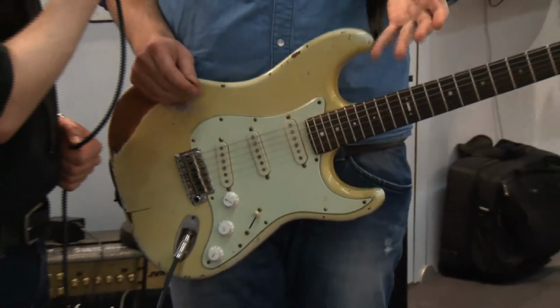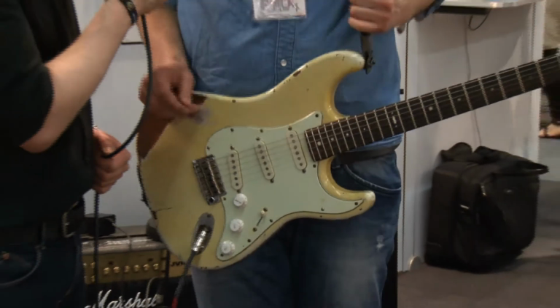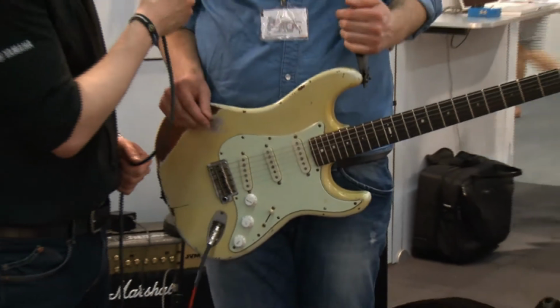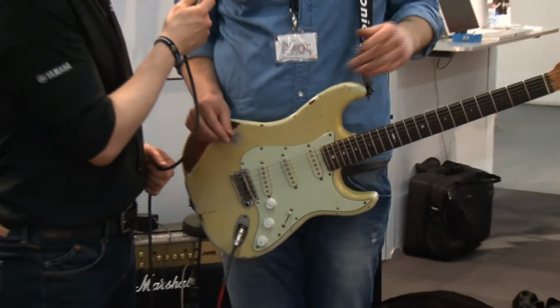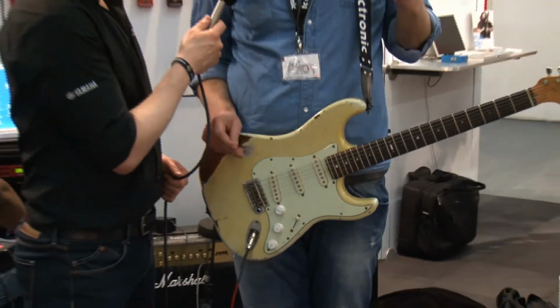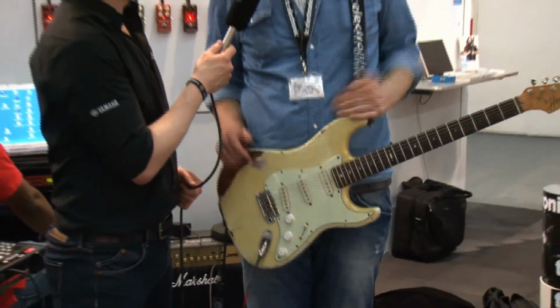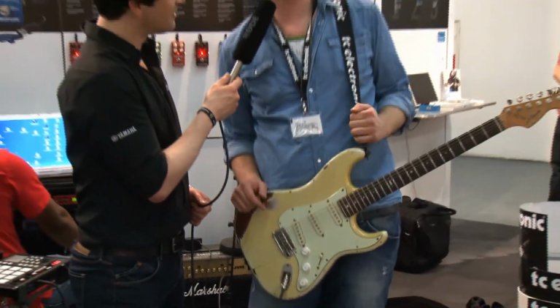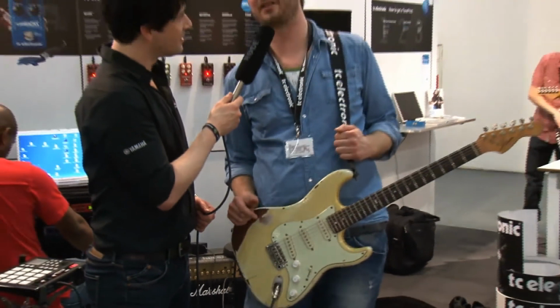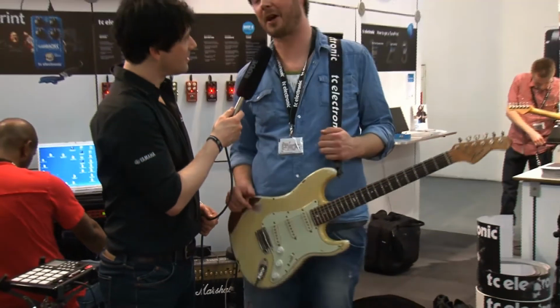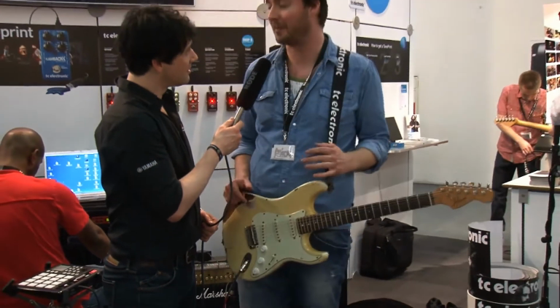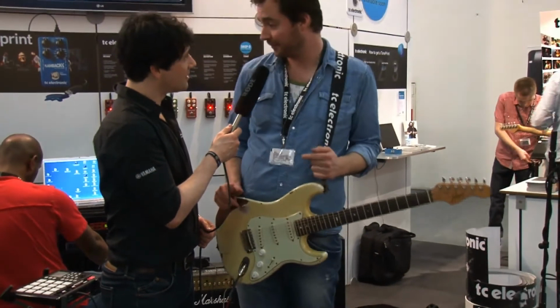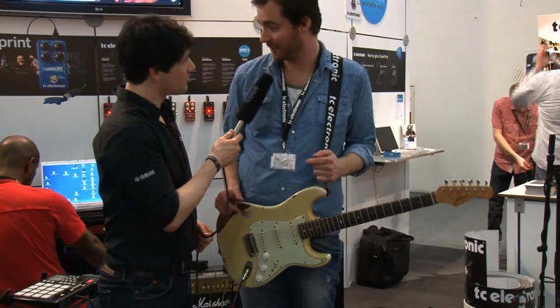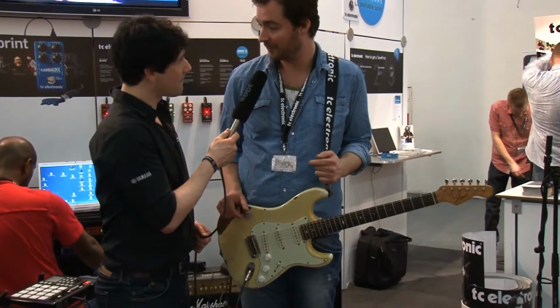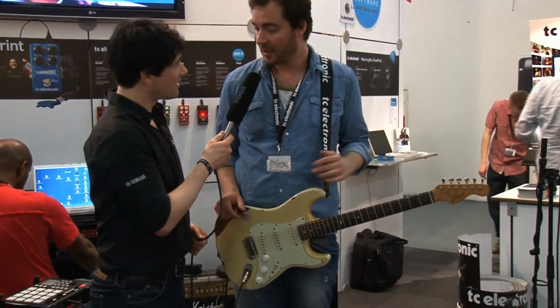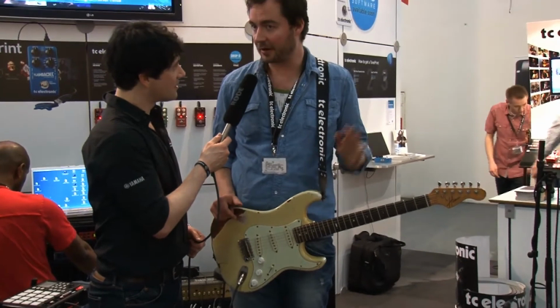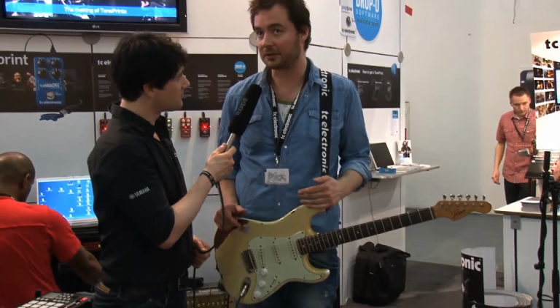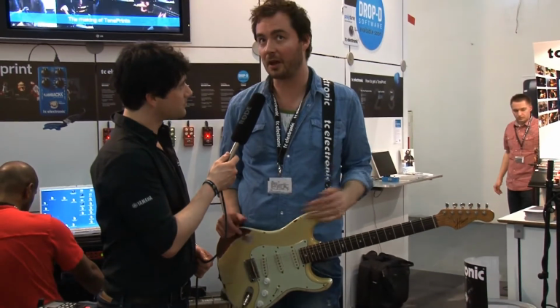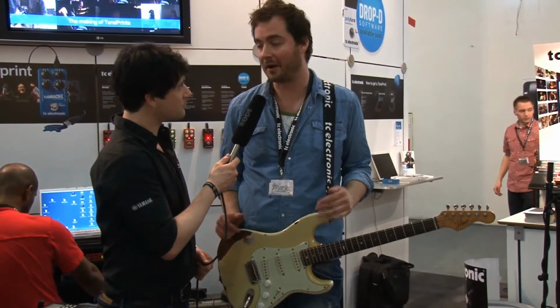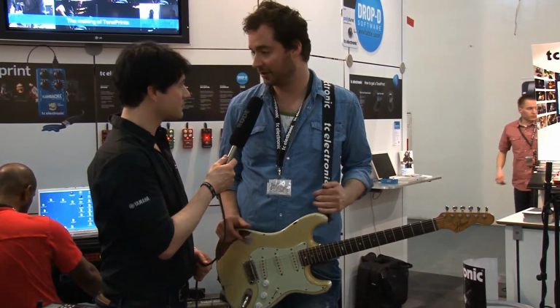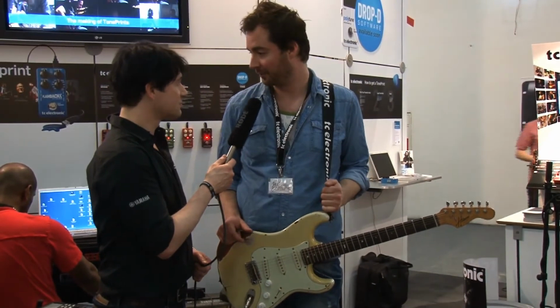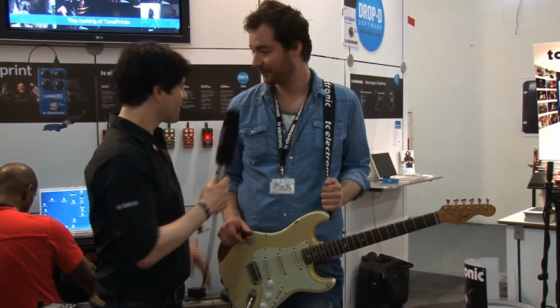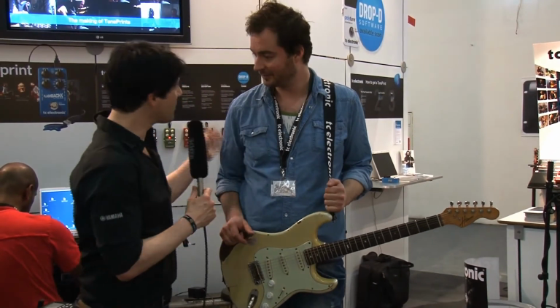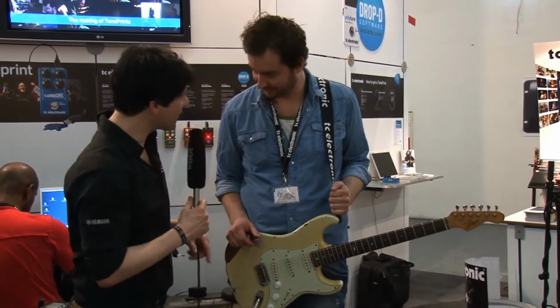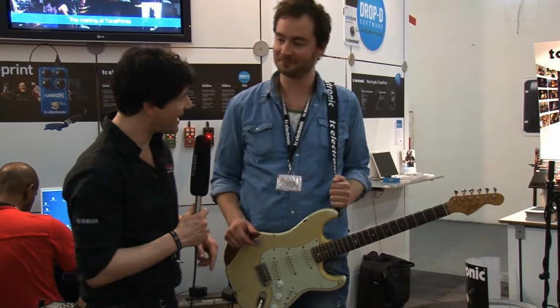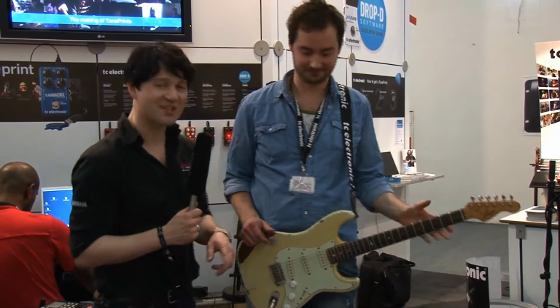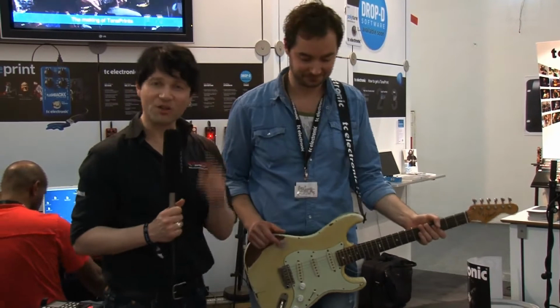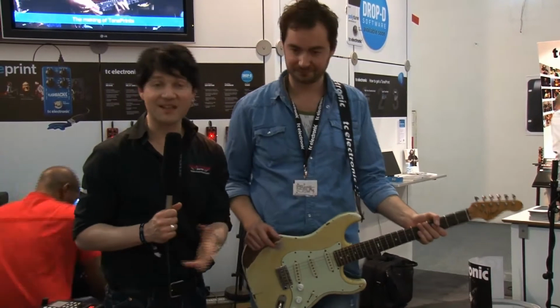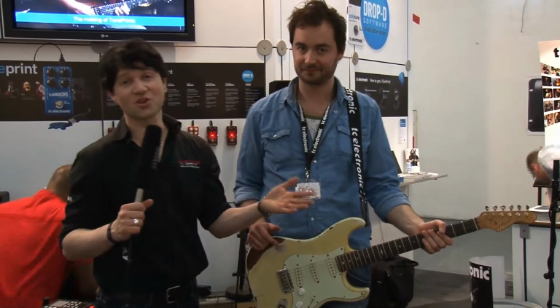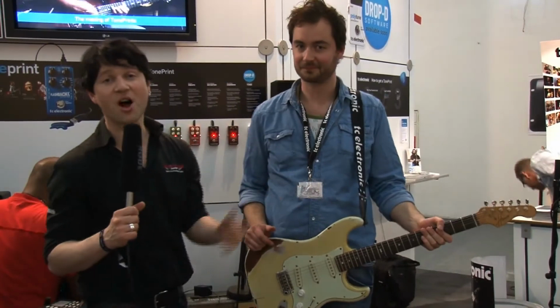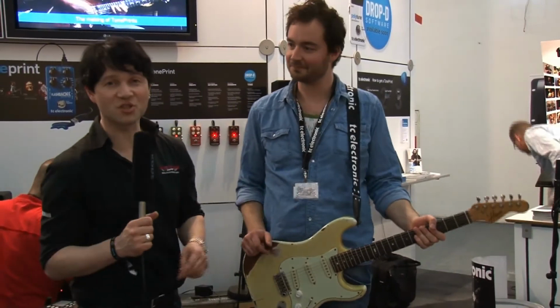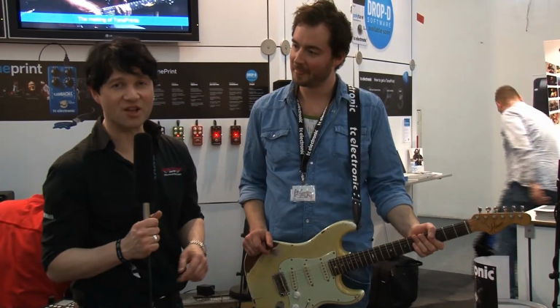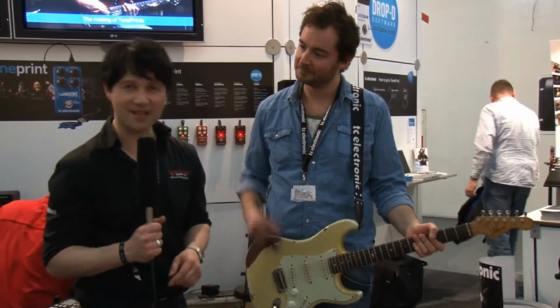So that's the Mojo Mojo Overdrive. It'll be available in roughly a month from now, and it's €1.19. Thank you very much for your explanations. More details as usual on musicstore.de.